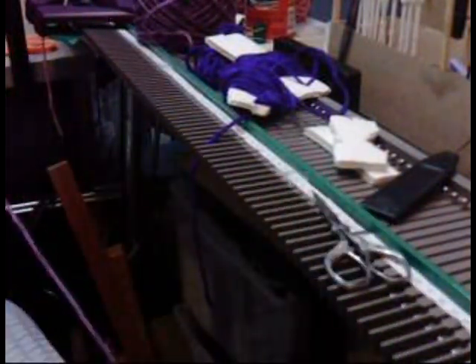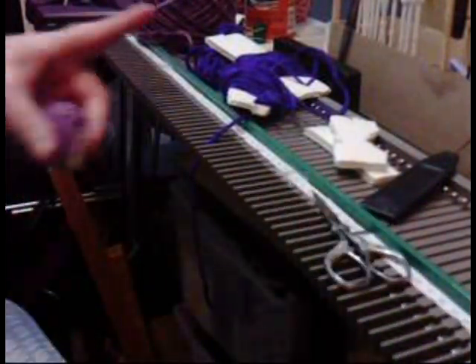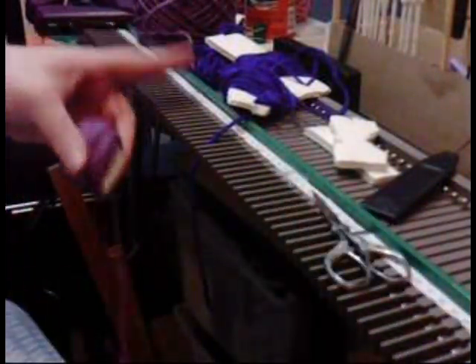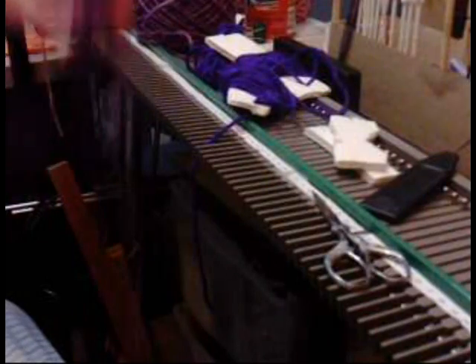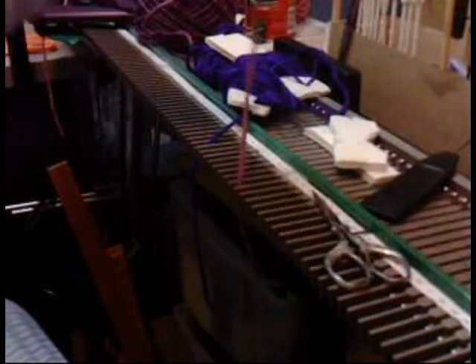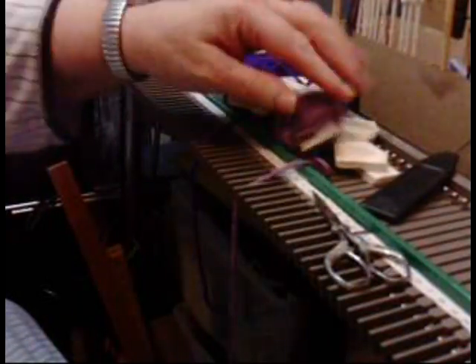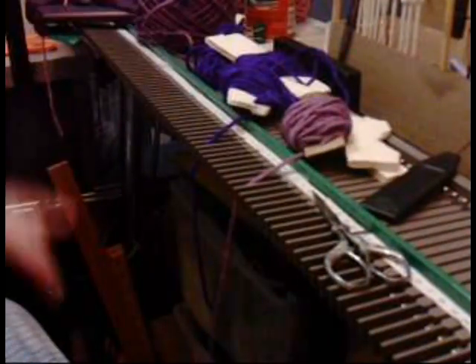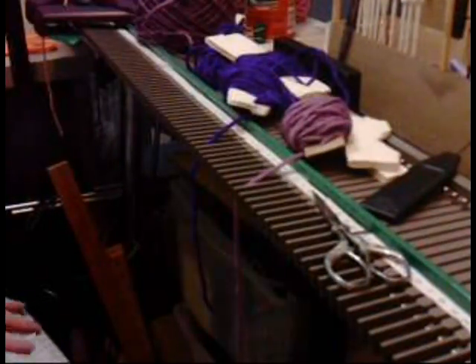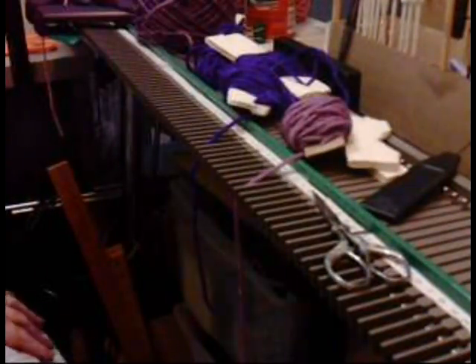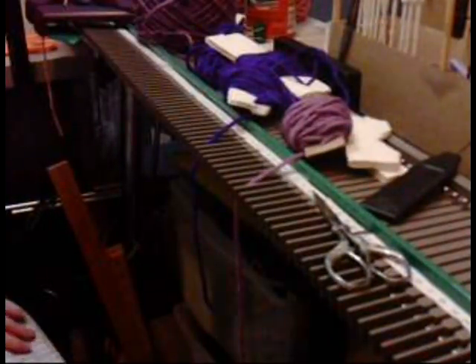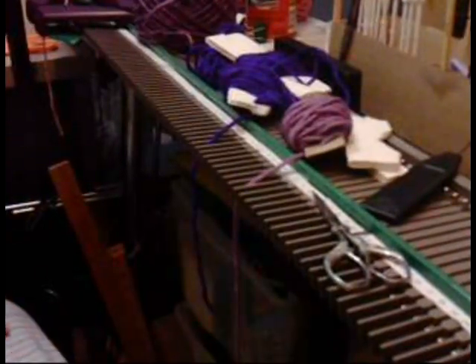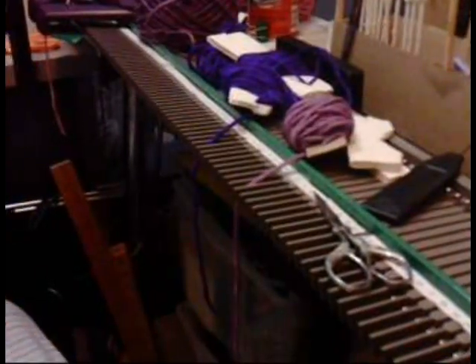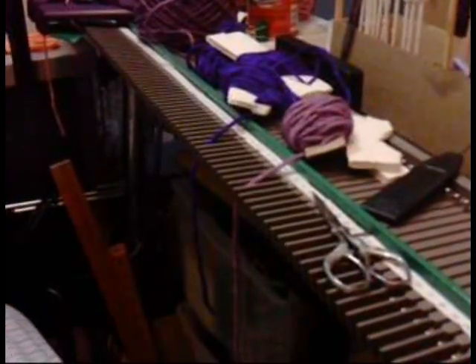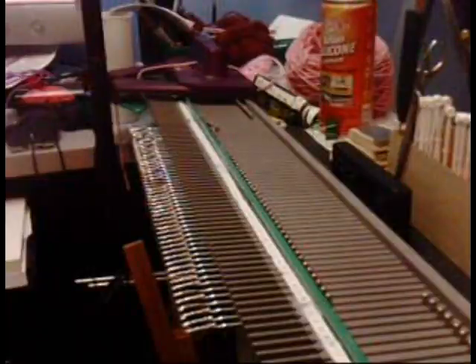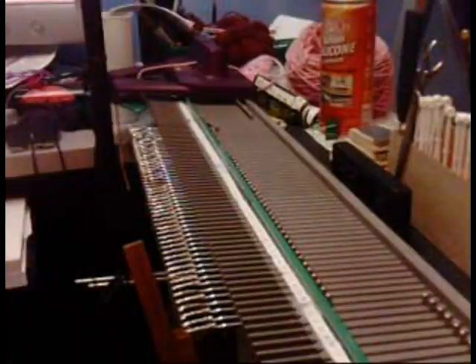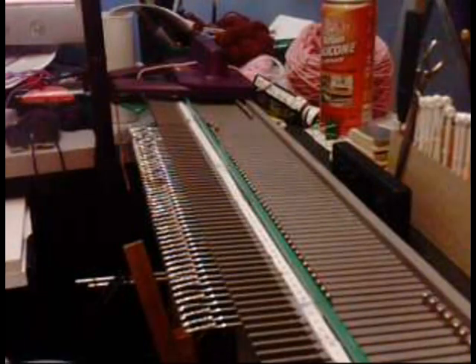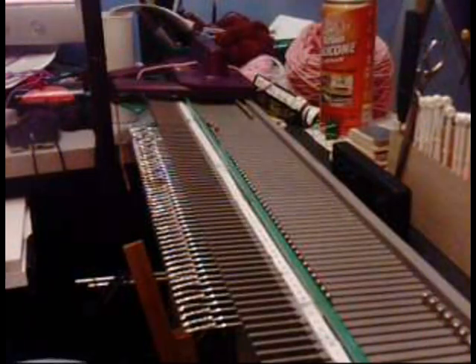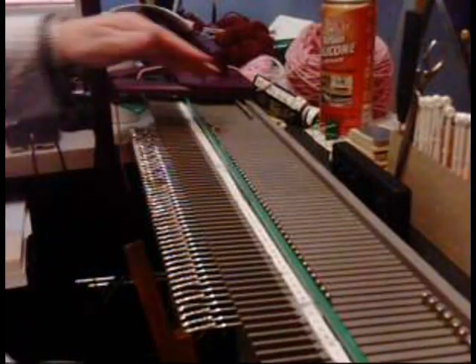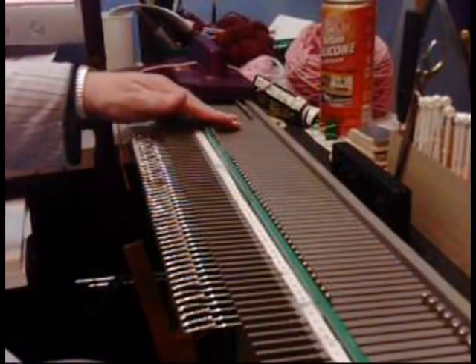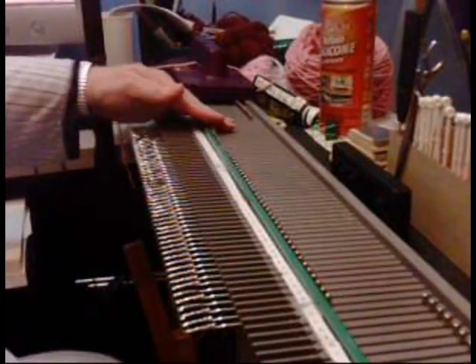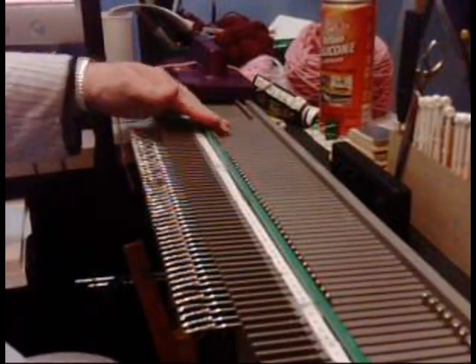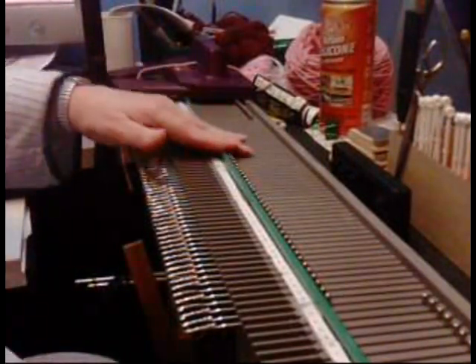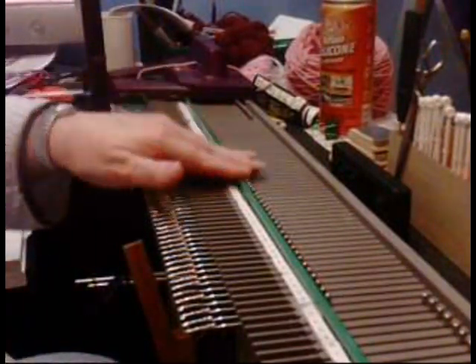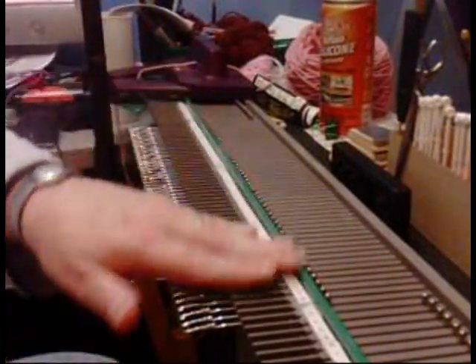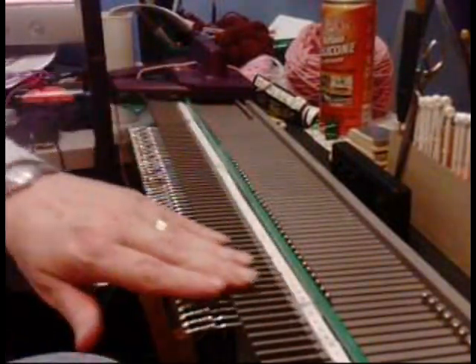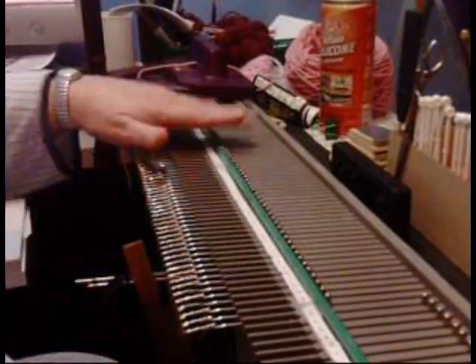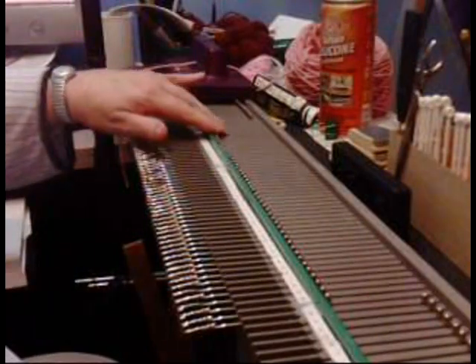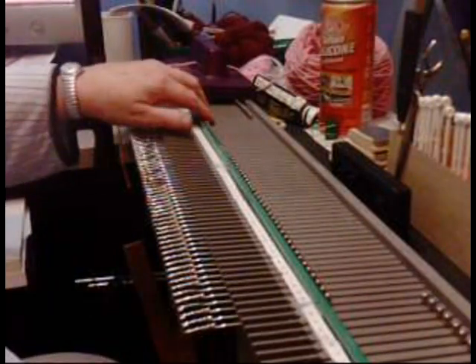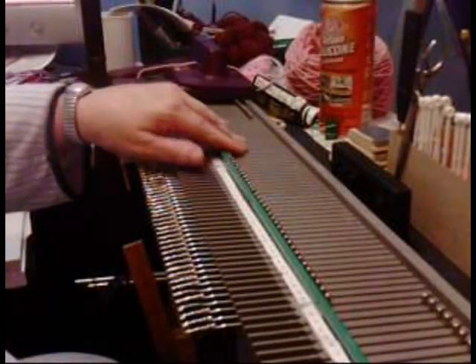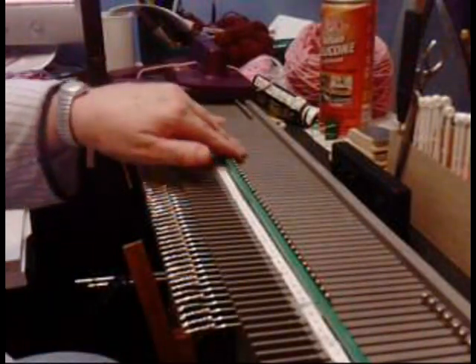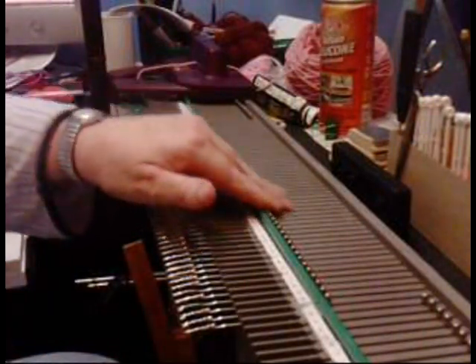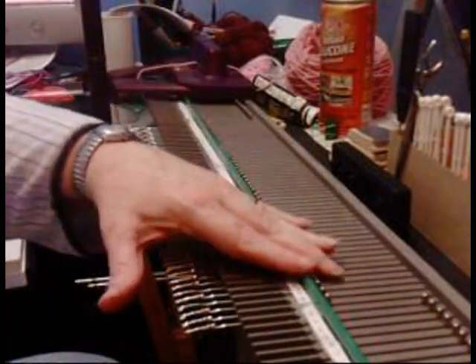Now I've got three dark purple bobbins done. I'm going to be doing a square — 52 stitches by 73 rows.